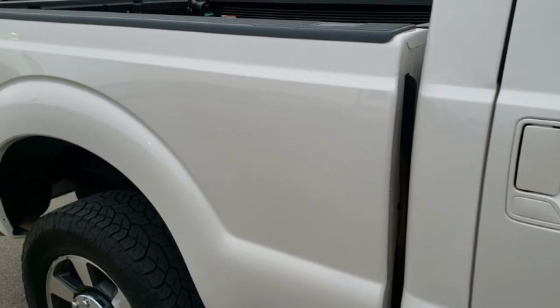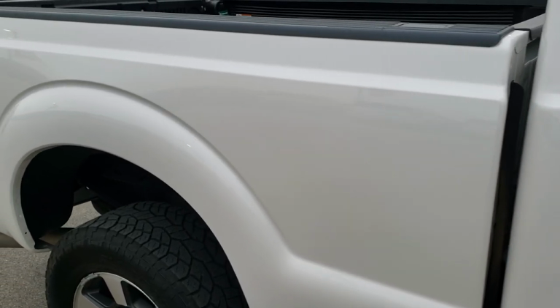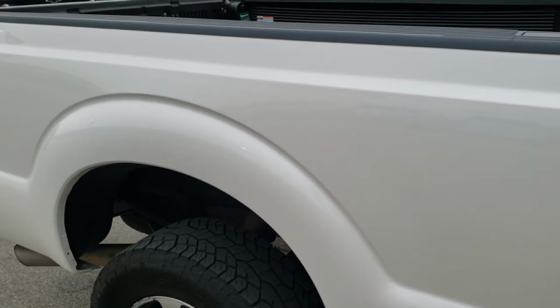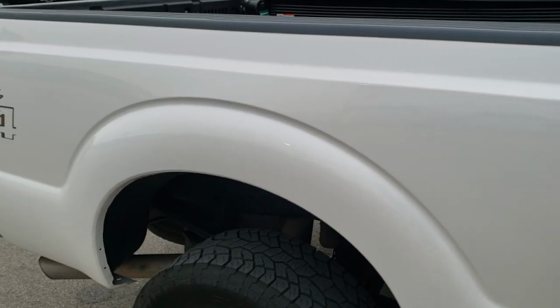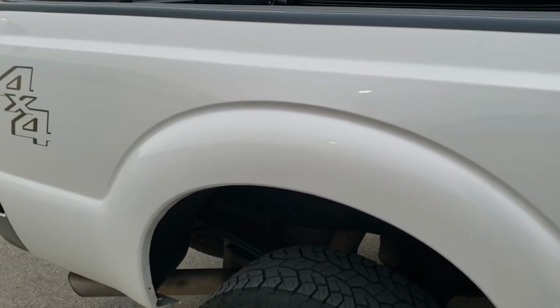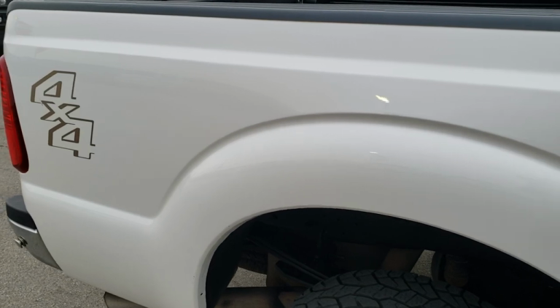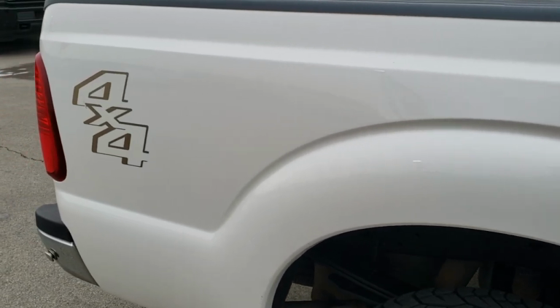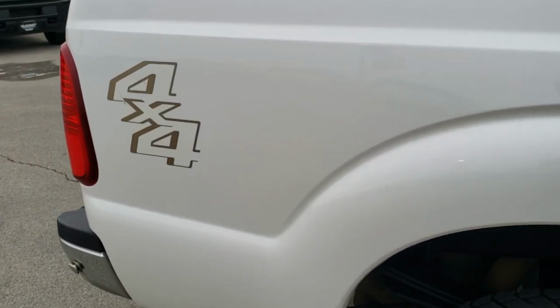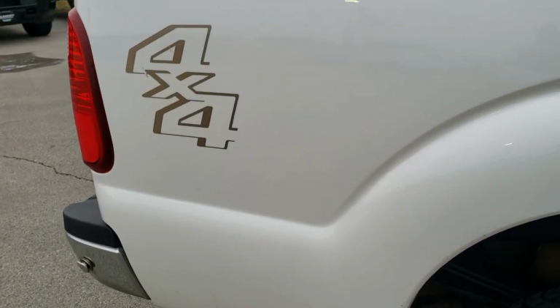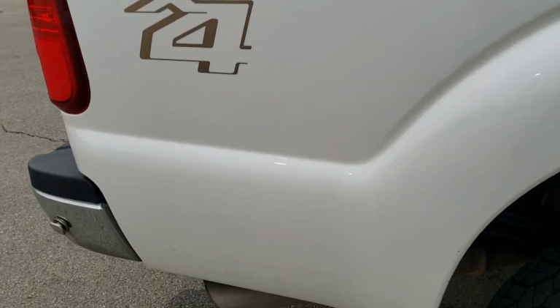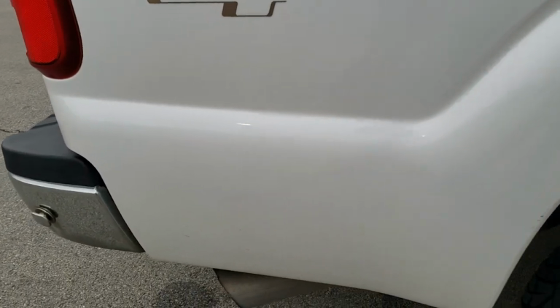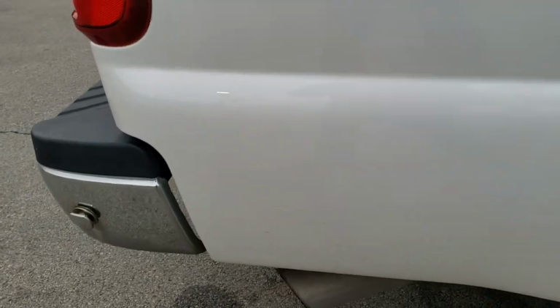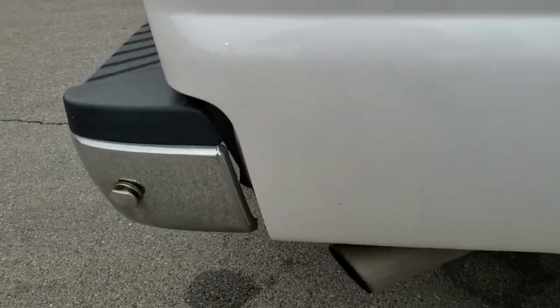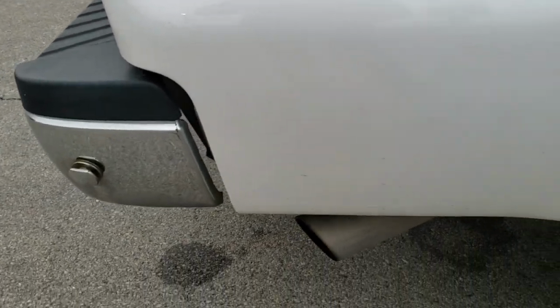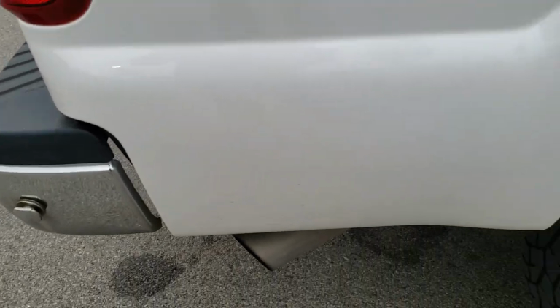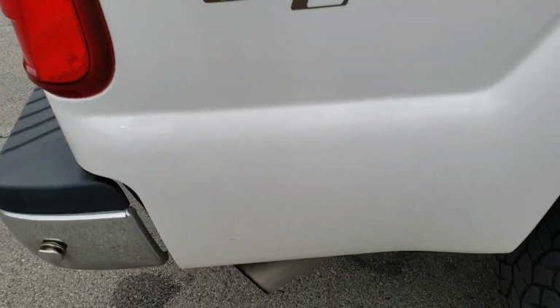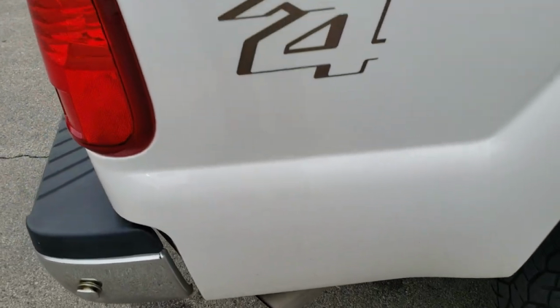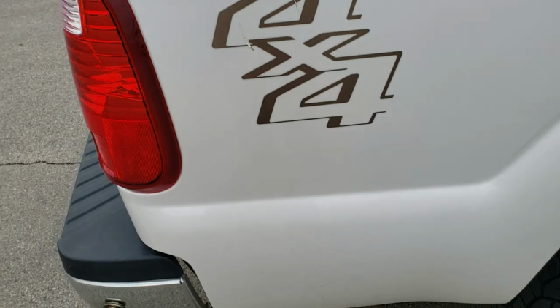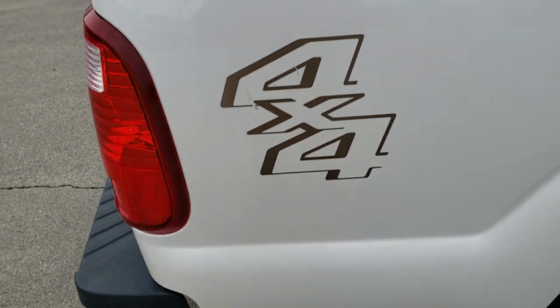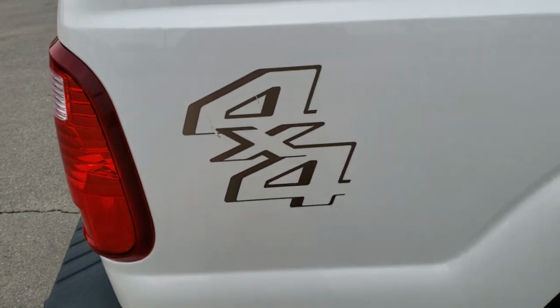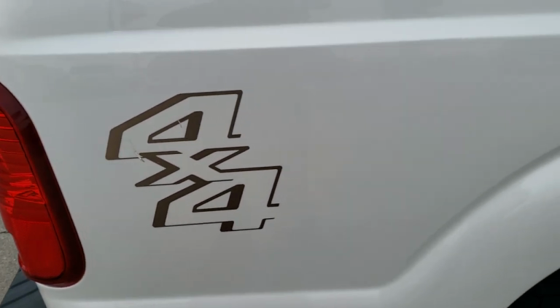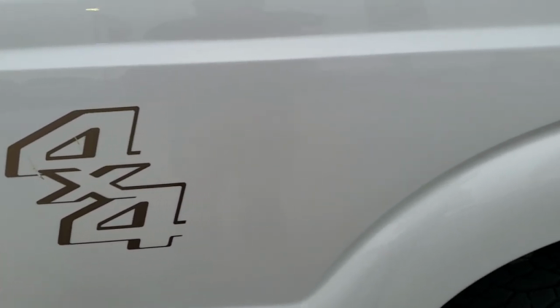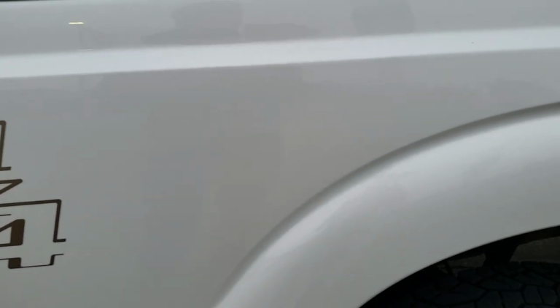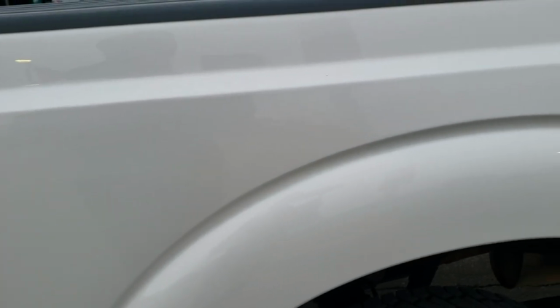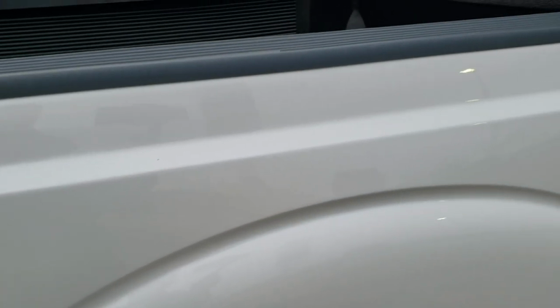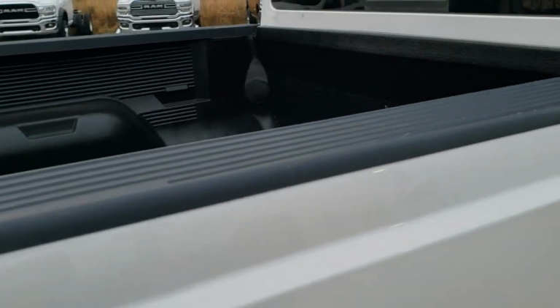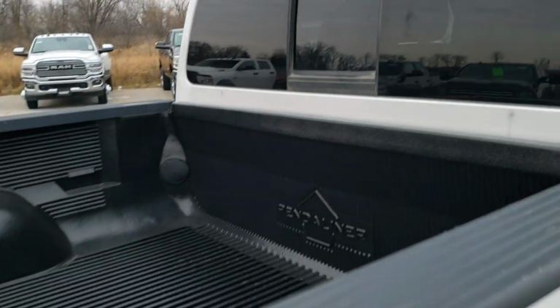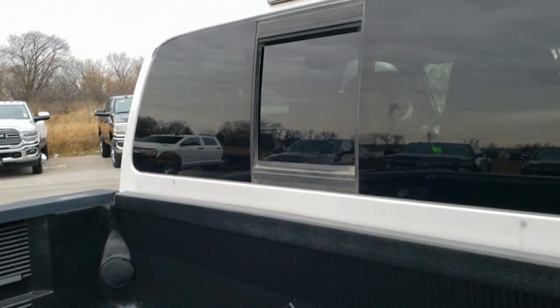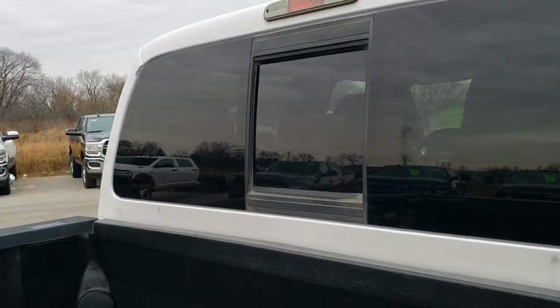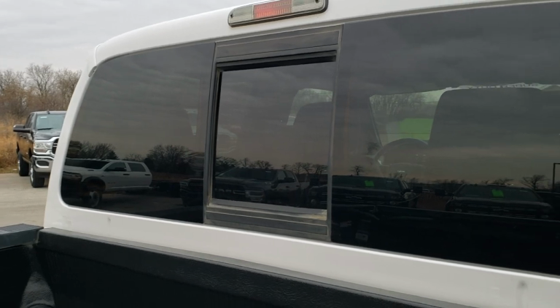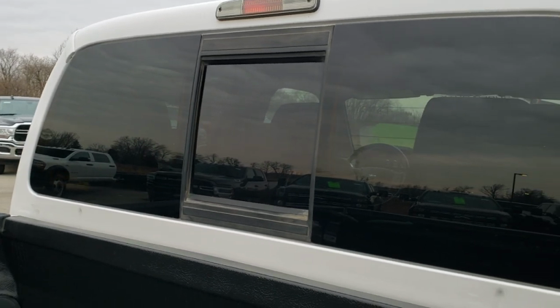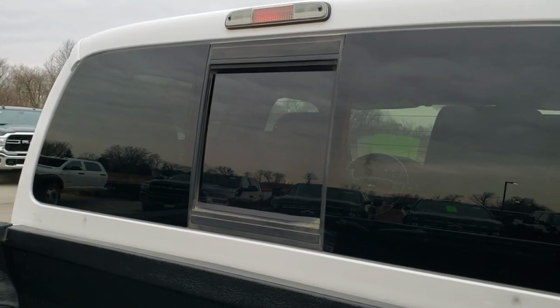We take these HD videos so if you are far away, or even close by but cannot make the trip down and you're still interested in purchasing the truck, you can still see the truck, hear the truck, and have confidence in the vehicle you're looking at before you even get here.